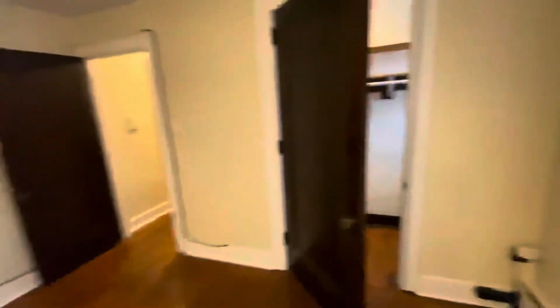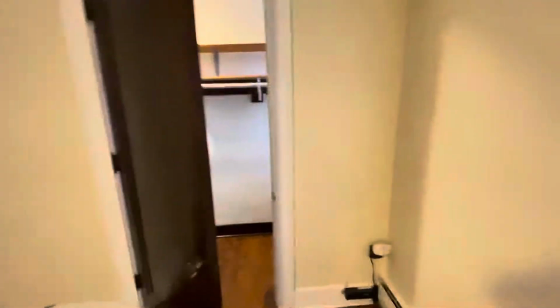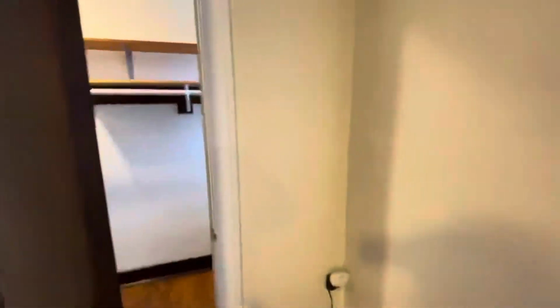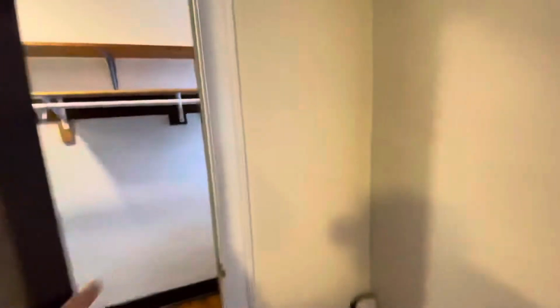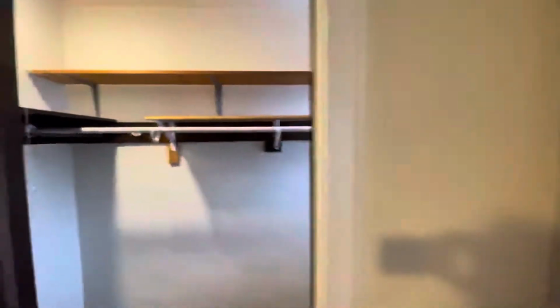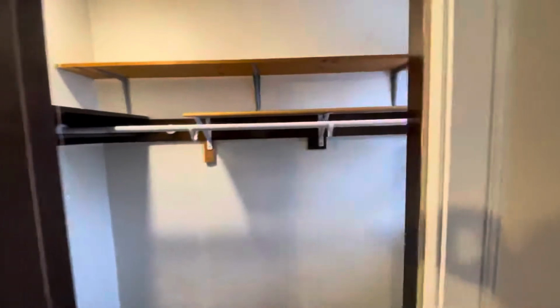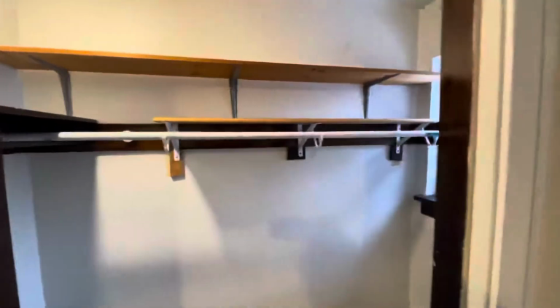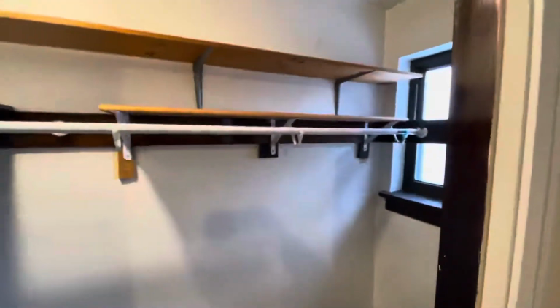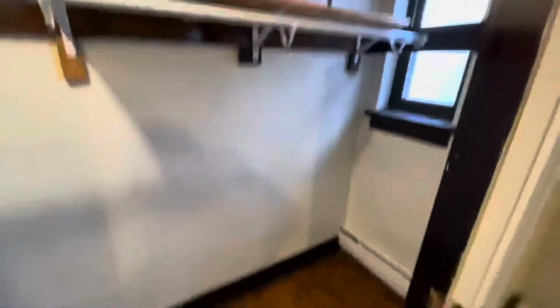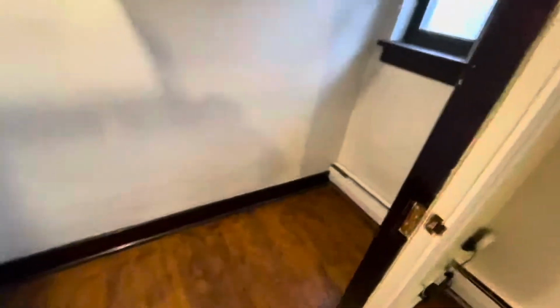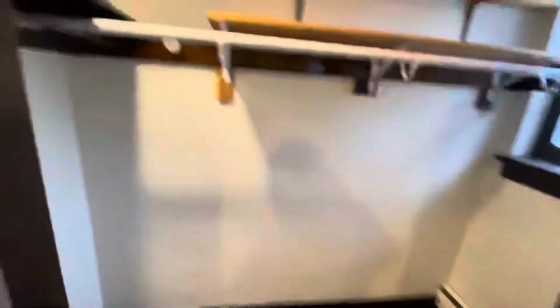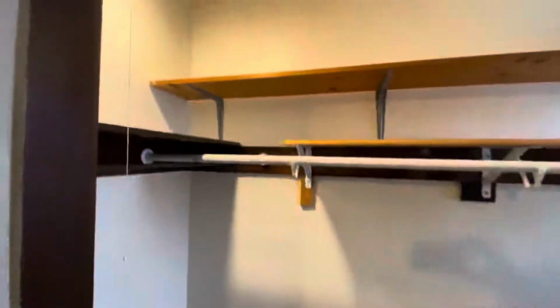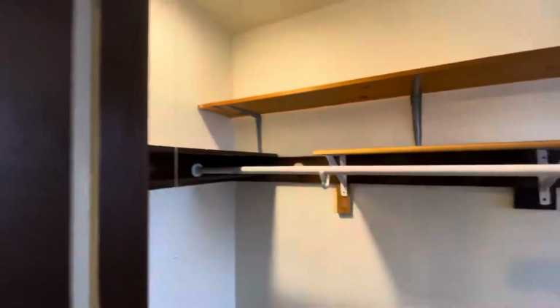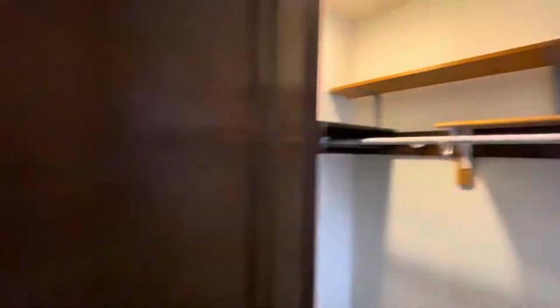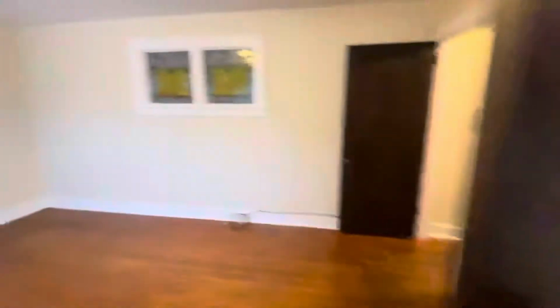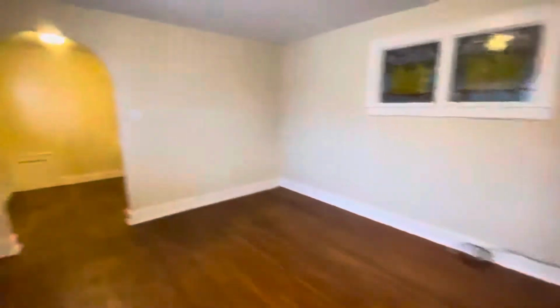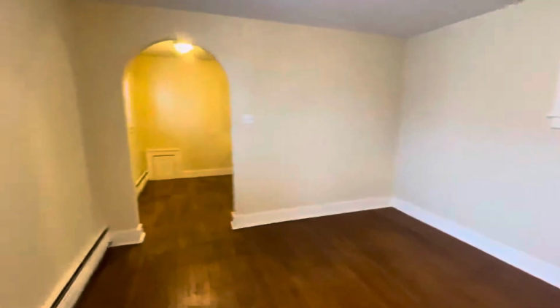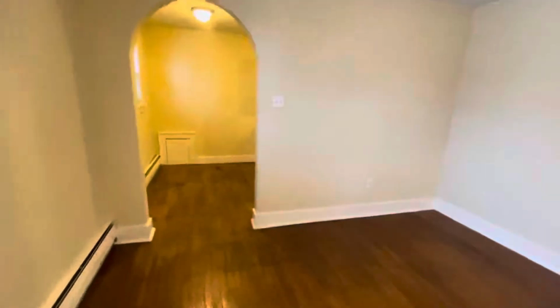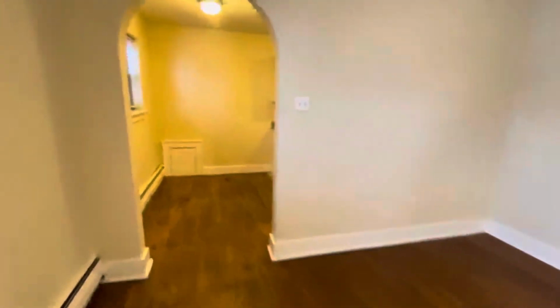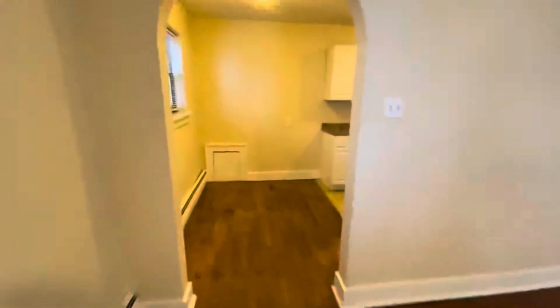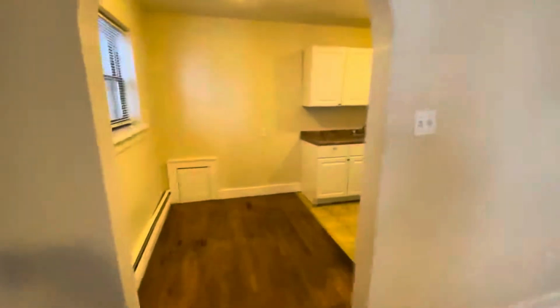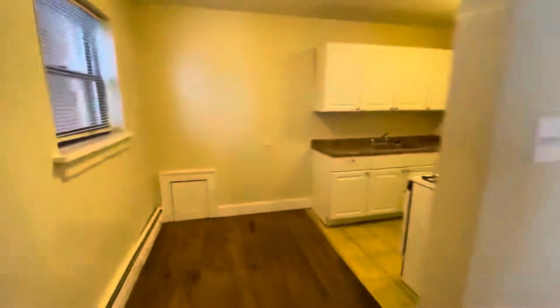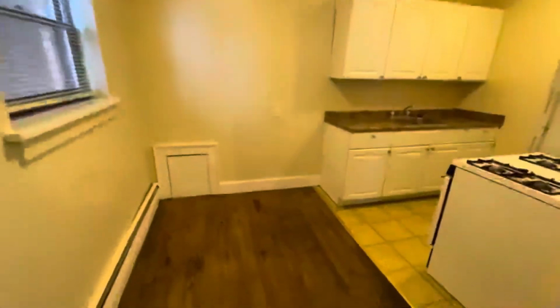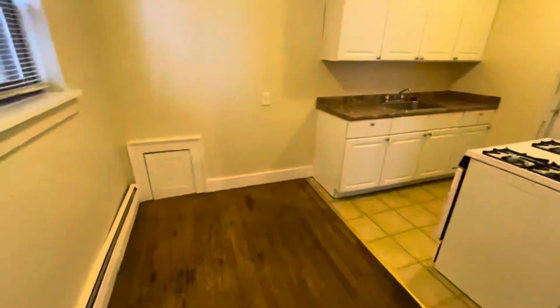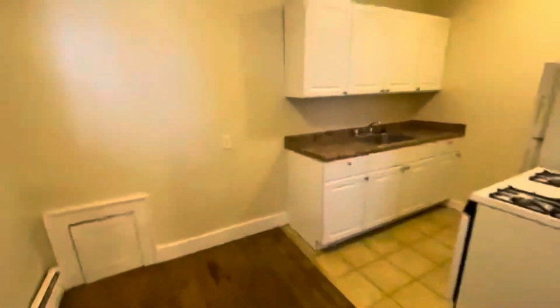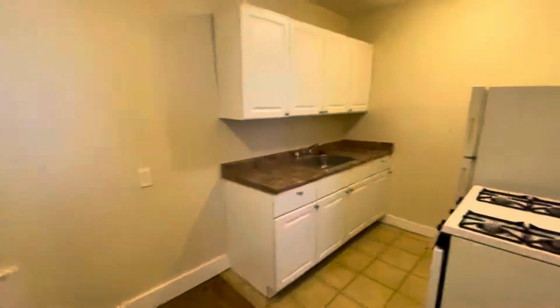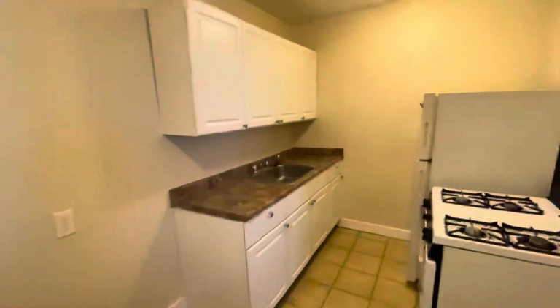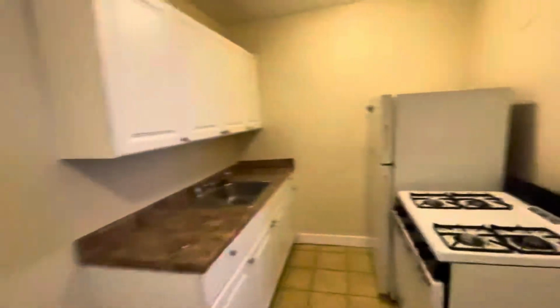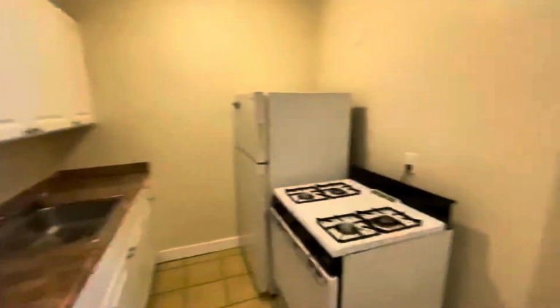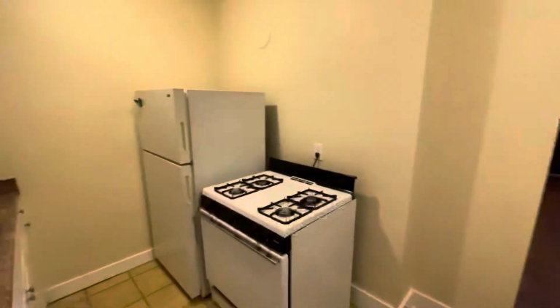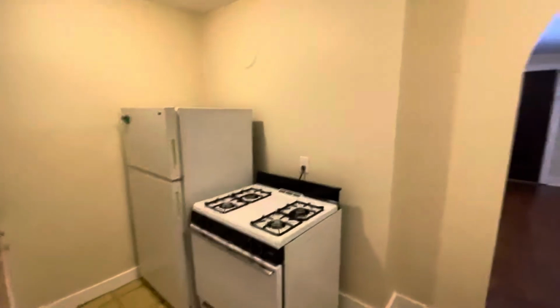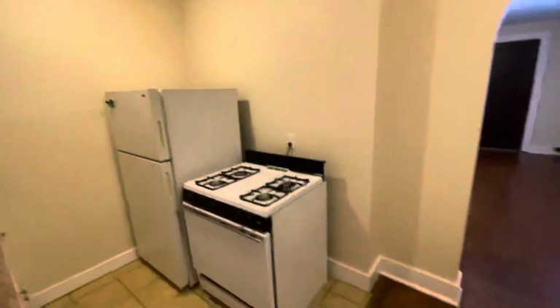You have this great closet with all kinds of room — a lot of storage there. The kitchen has room for a table right here, decent counter space, and a full-size fridge and stove.